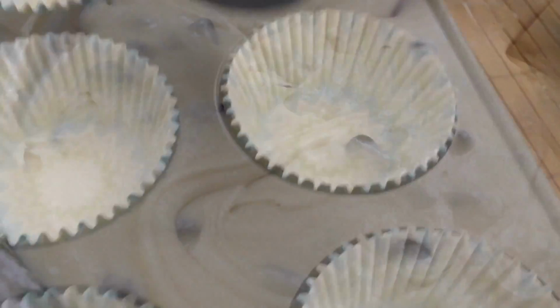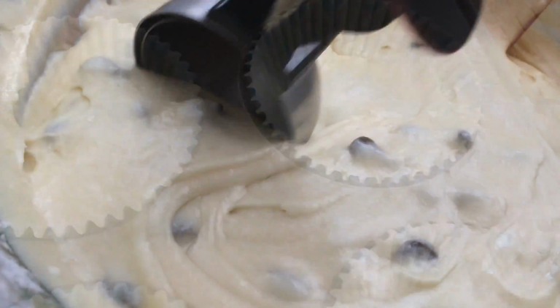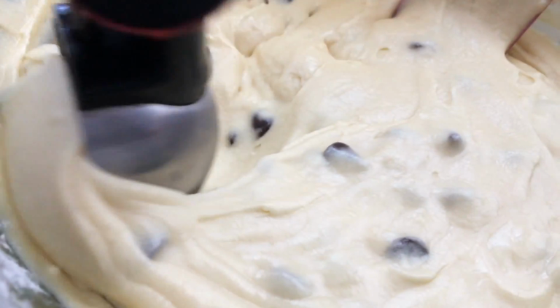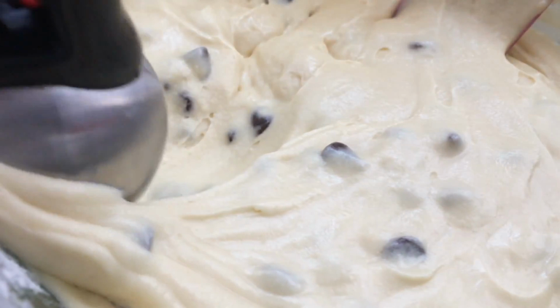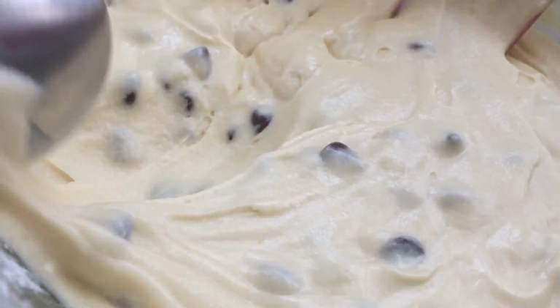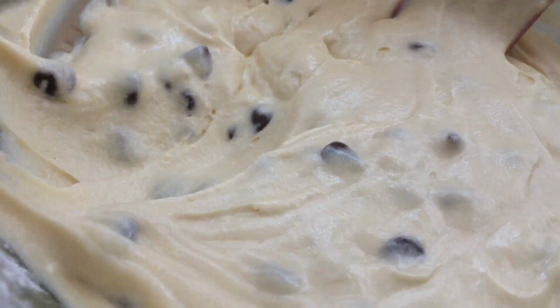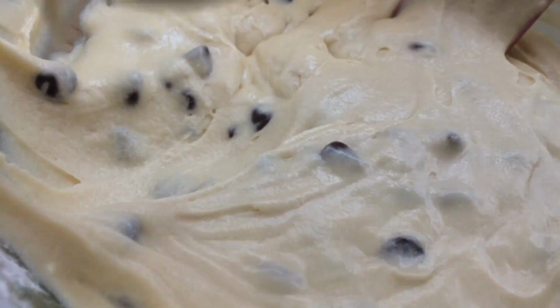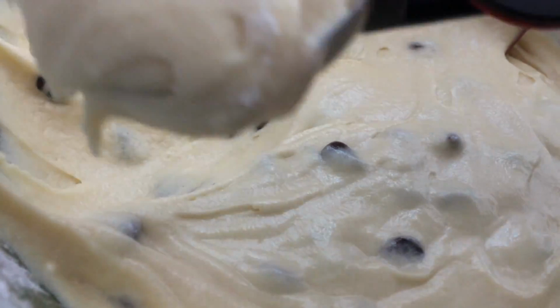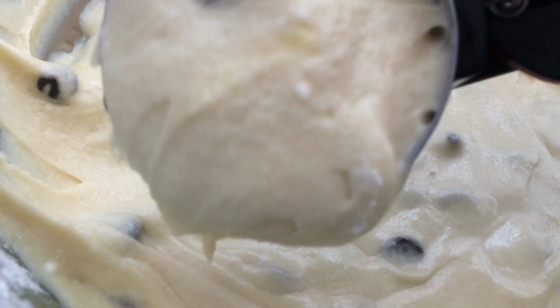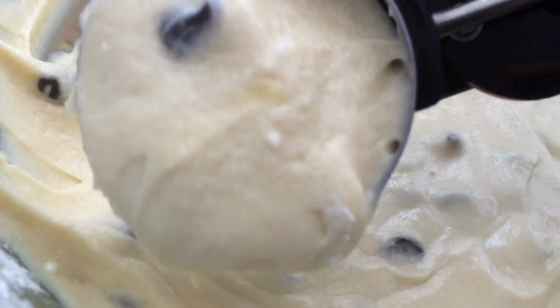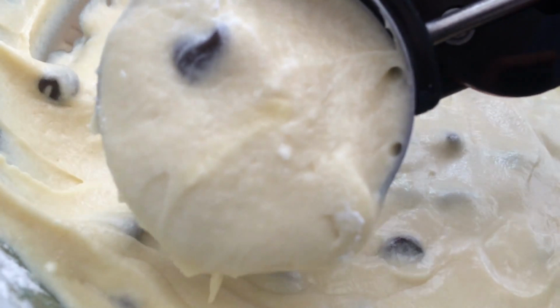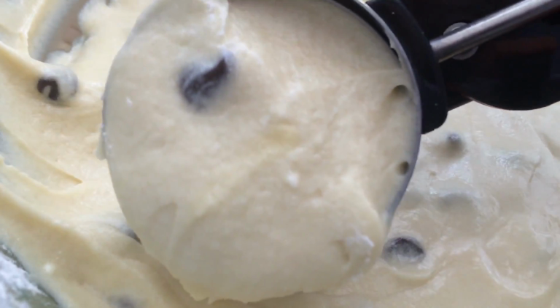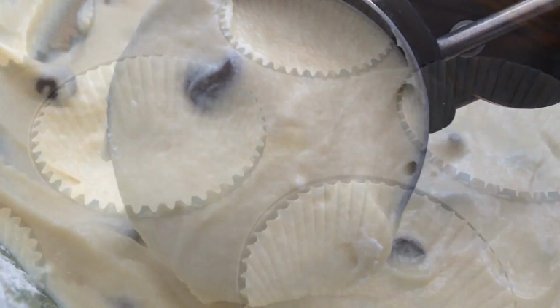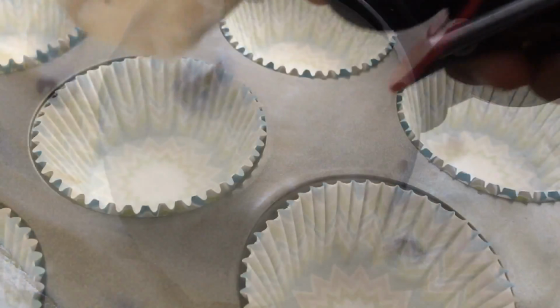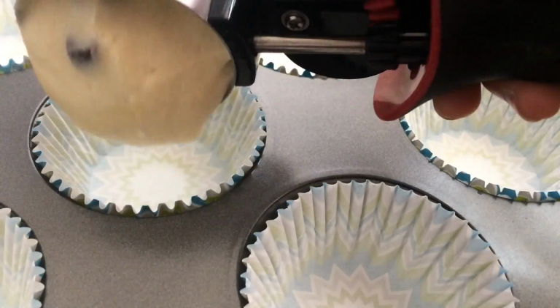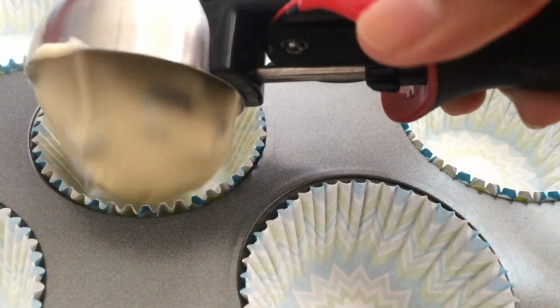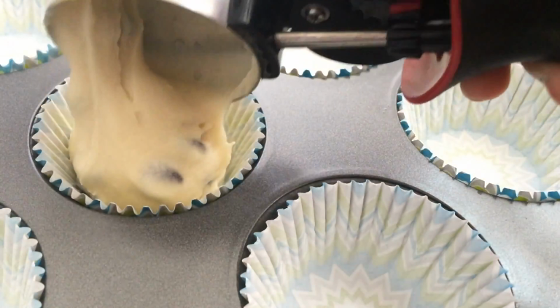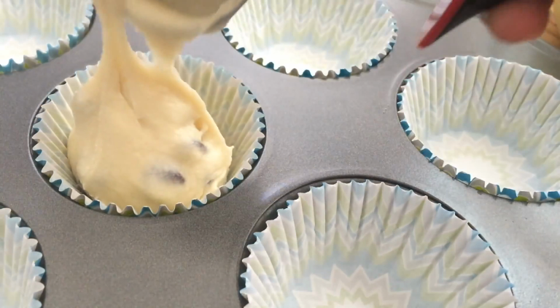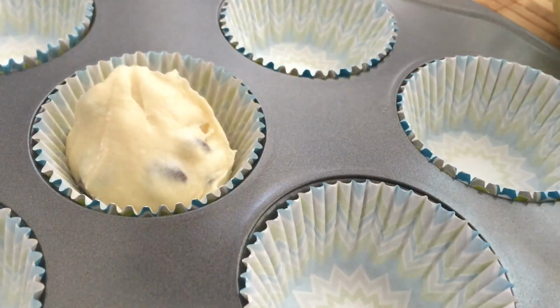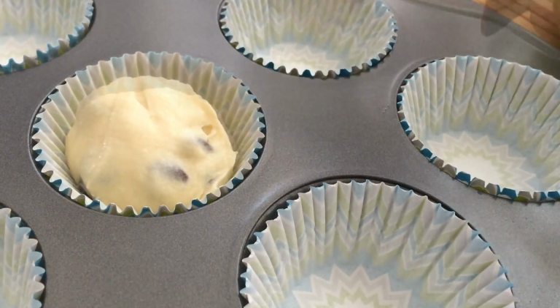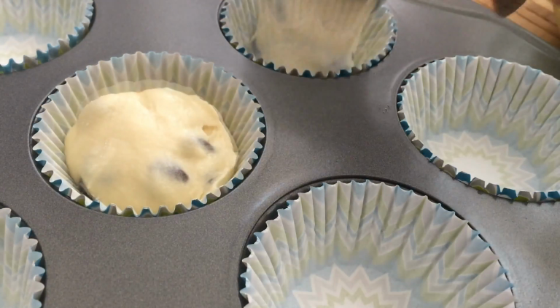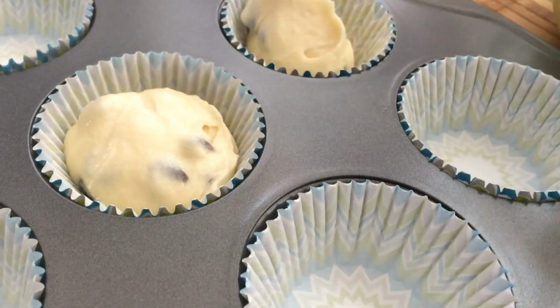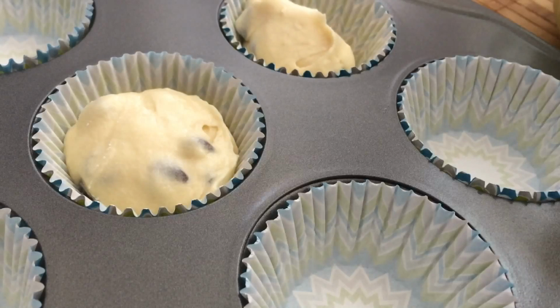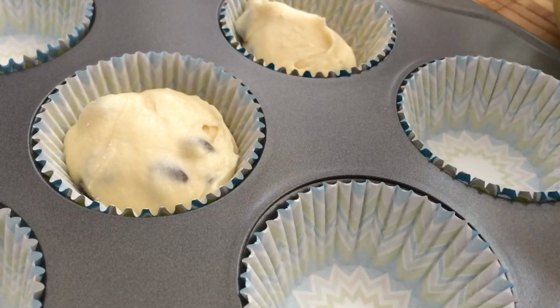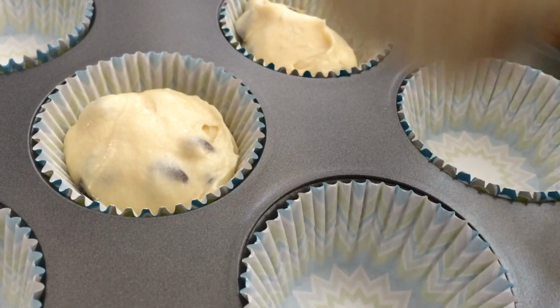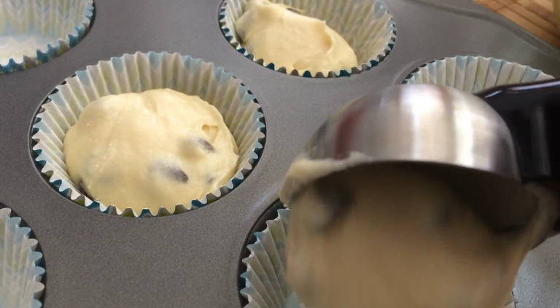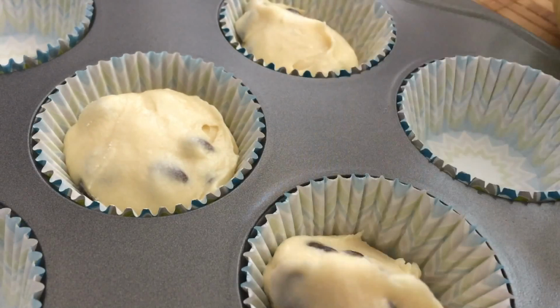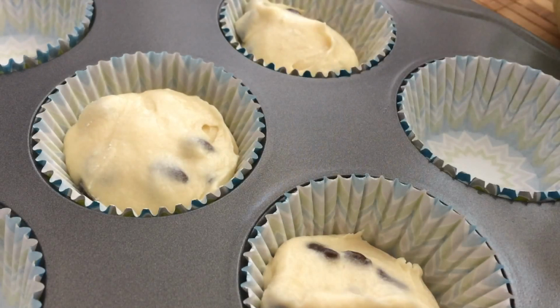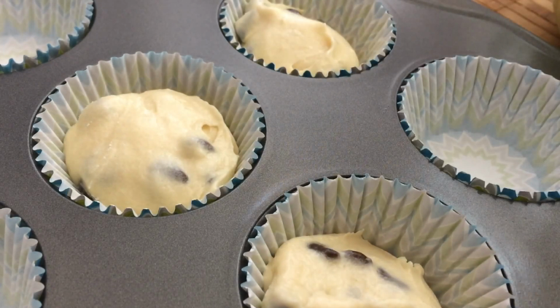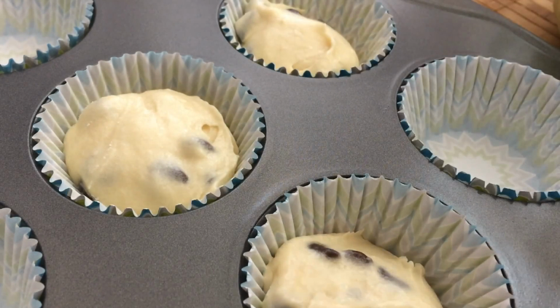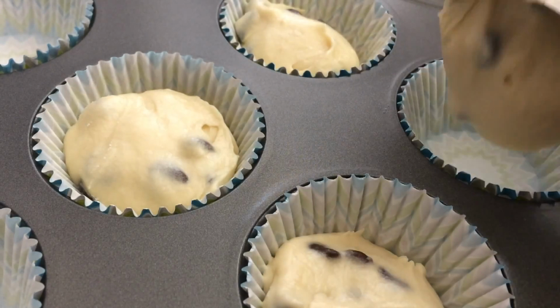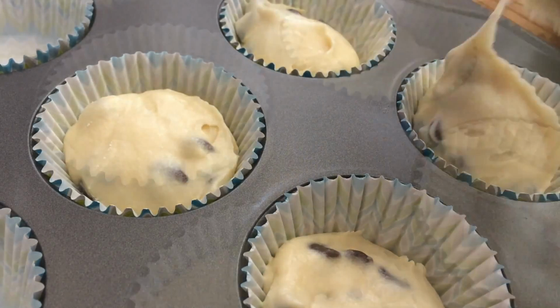Now with my ice cream scoop, I'm just going to scoop little portions of the cupcake batter into my lined paper tins. You just want to fill them up about three quarters of the way full.